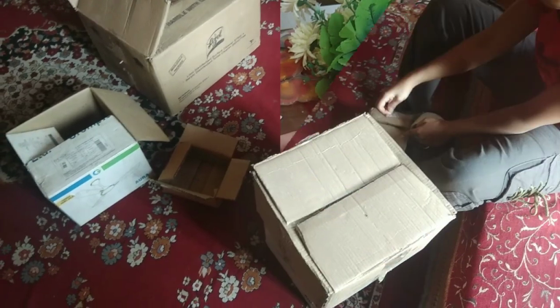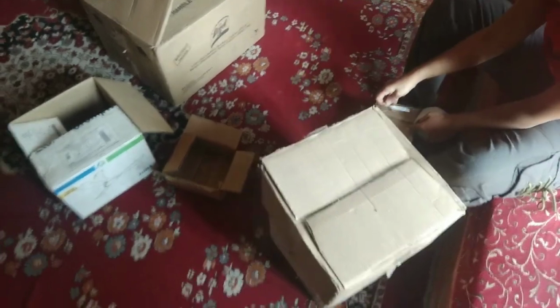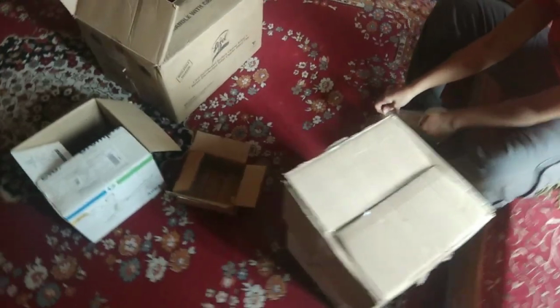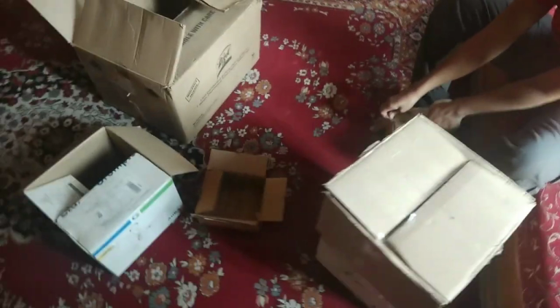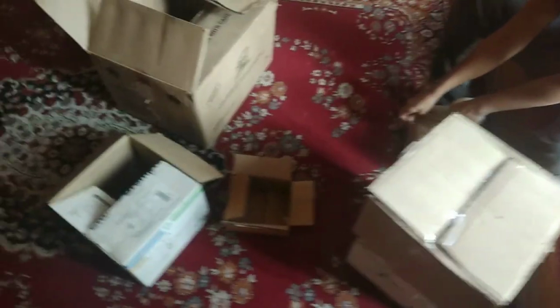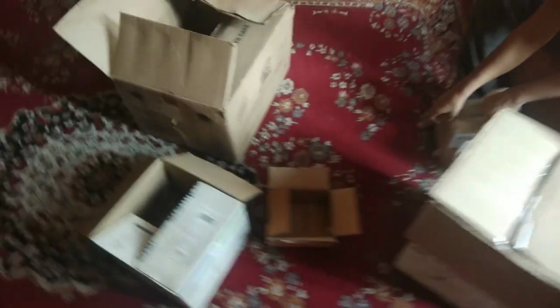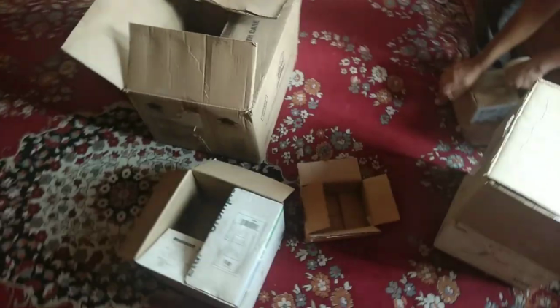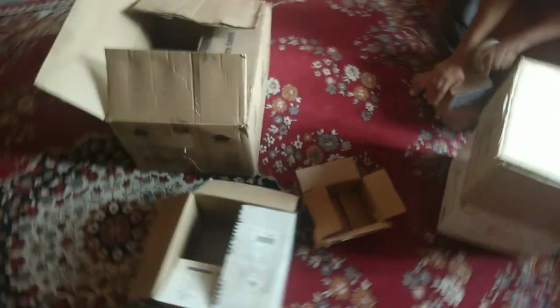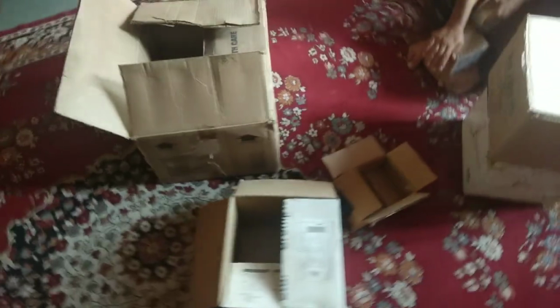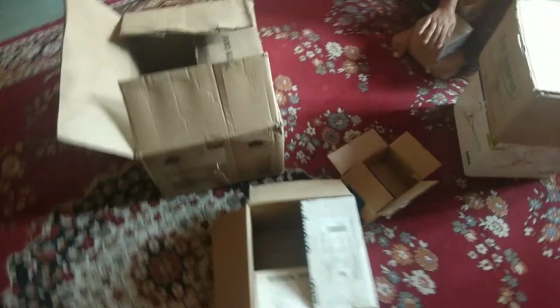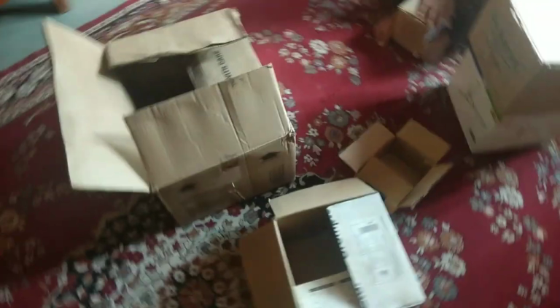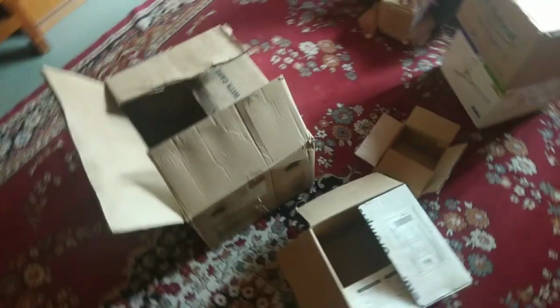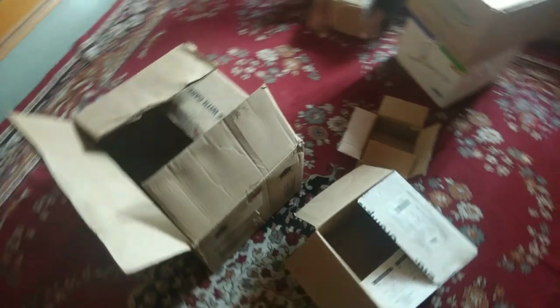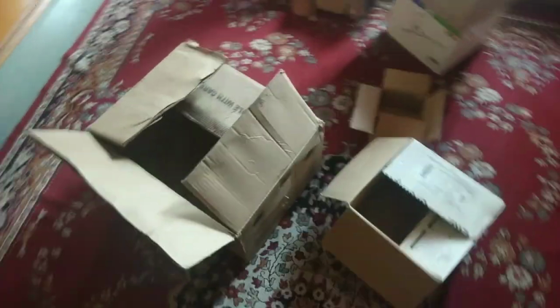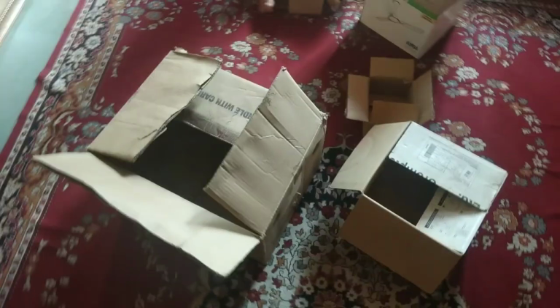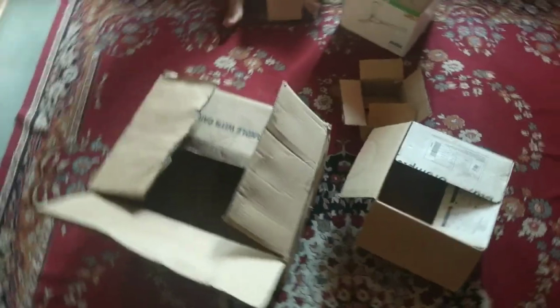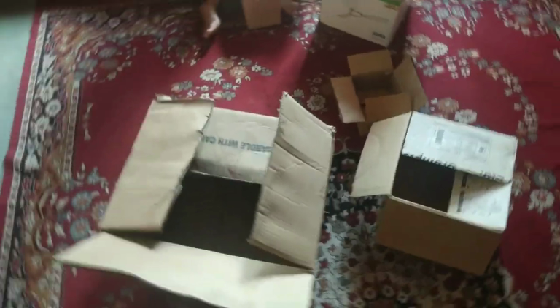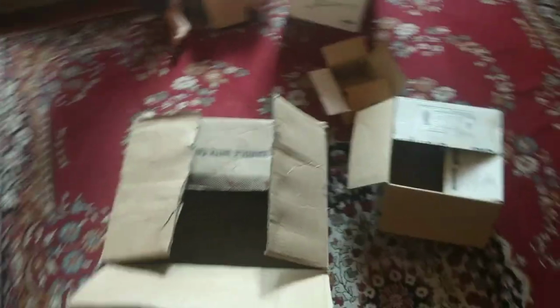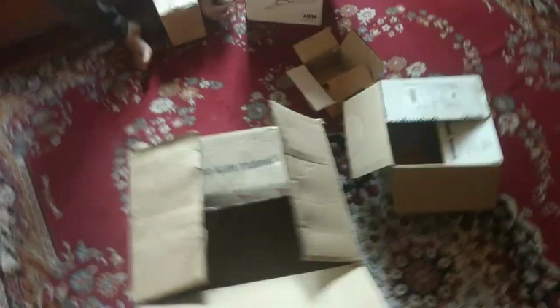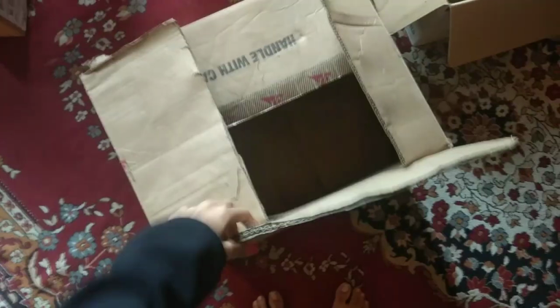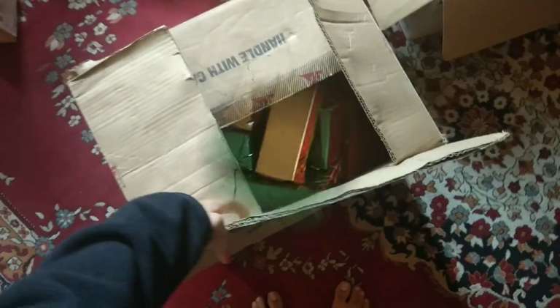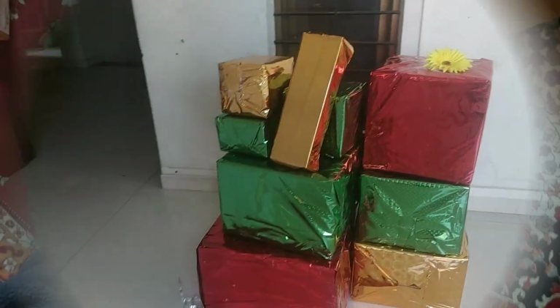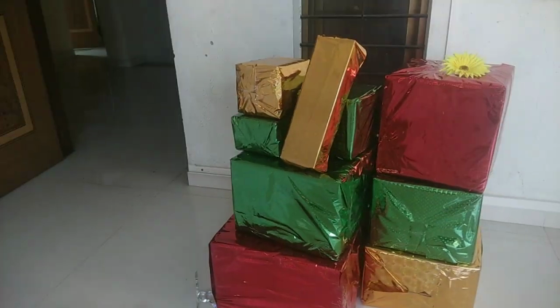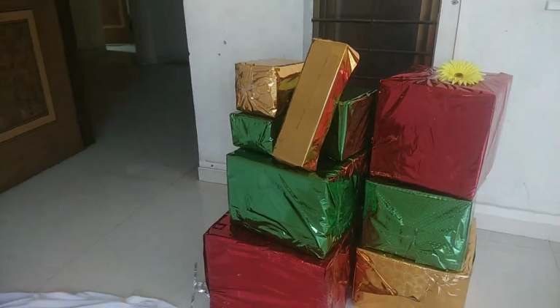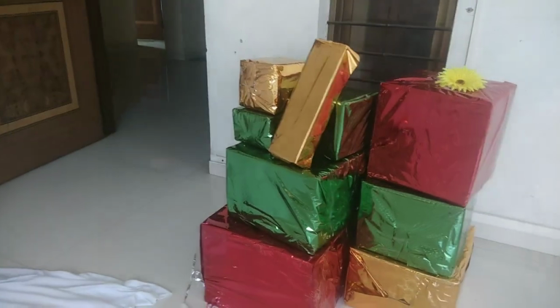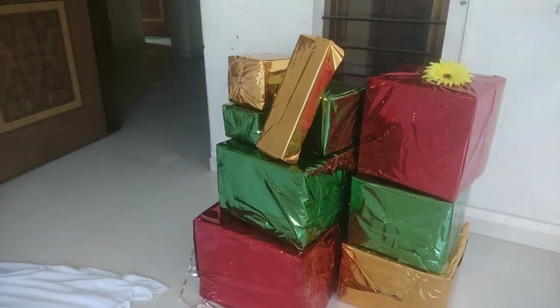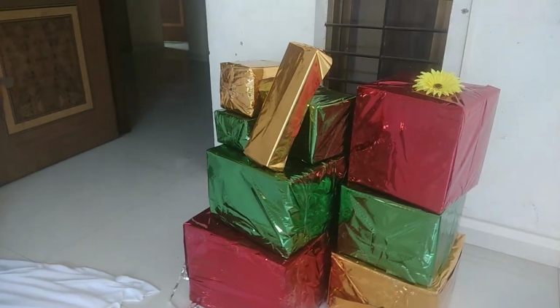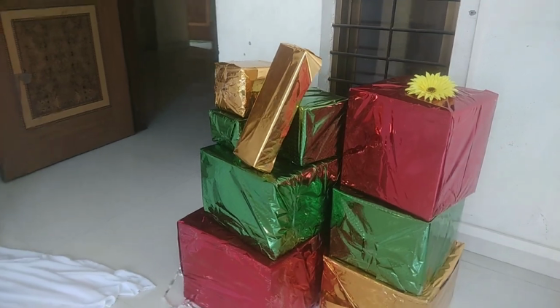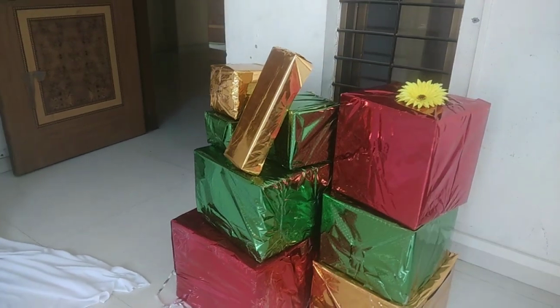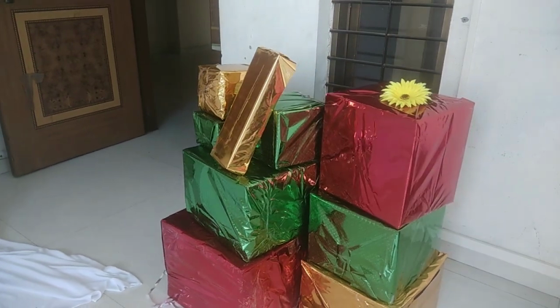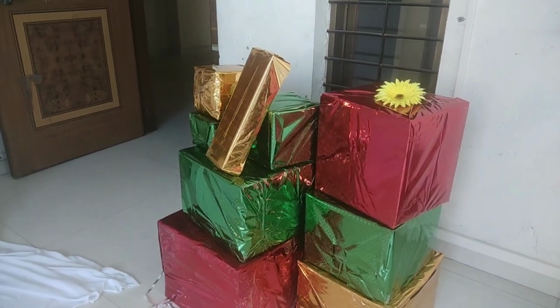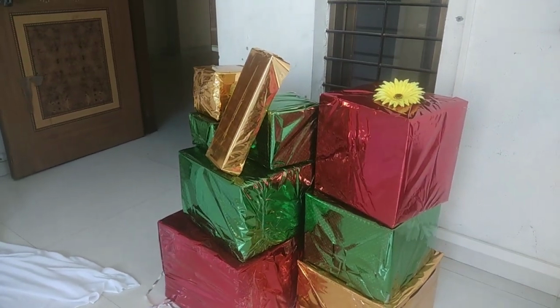These are a few scrap and empty boxes of different sizes which I'm going to use around the Christmas tree to decorate it. And this is how they look after wrapping them with colourful gift paper.